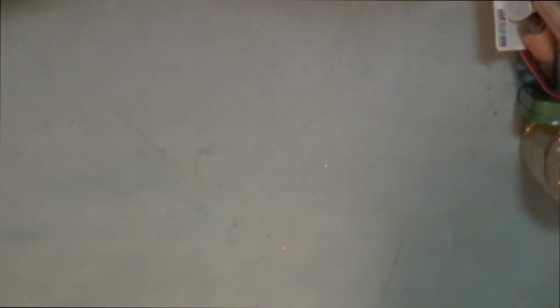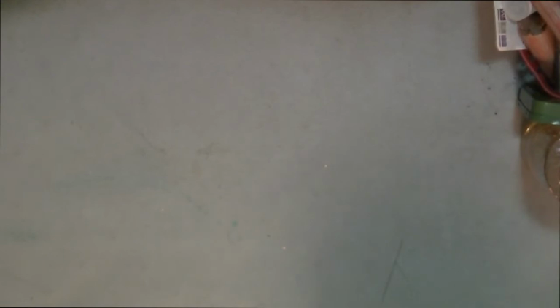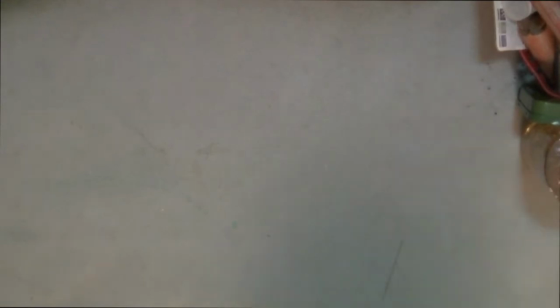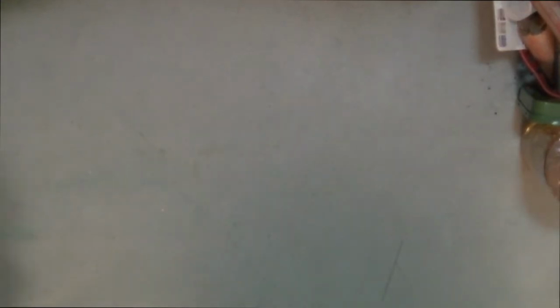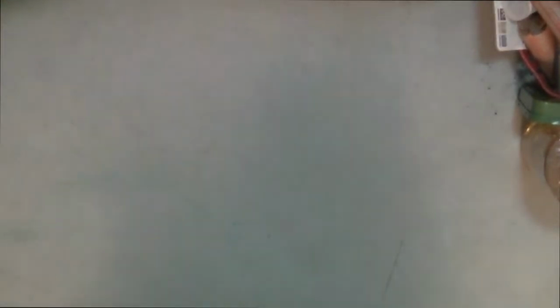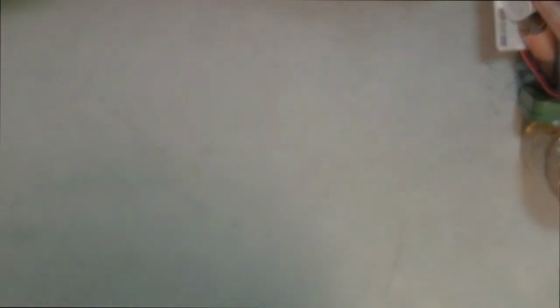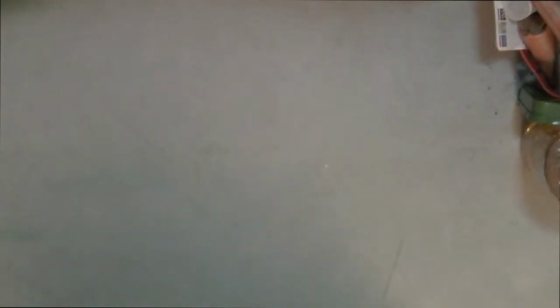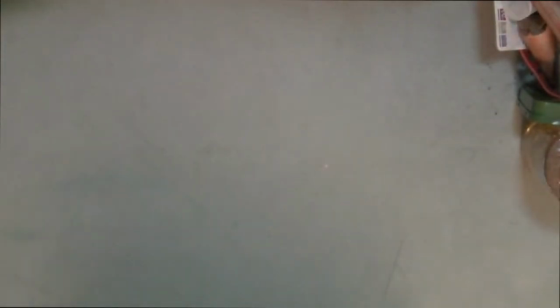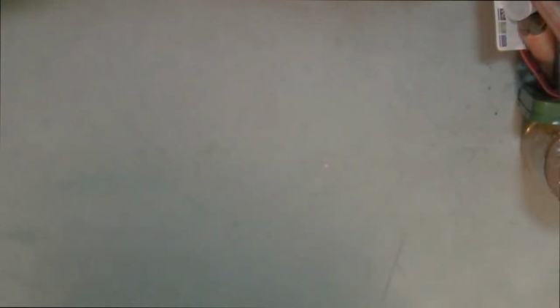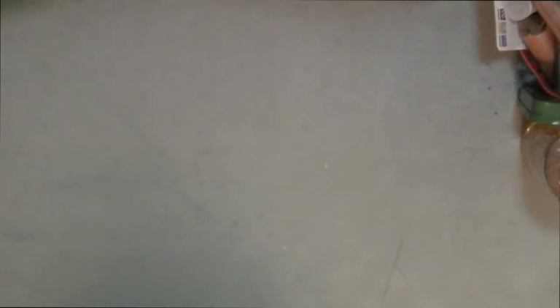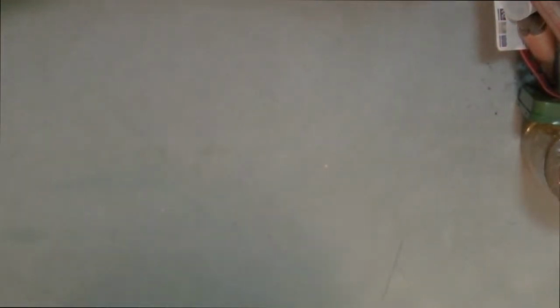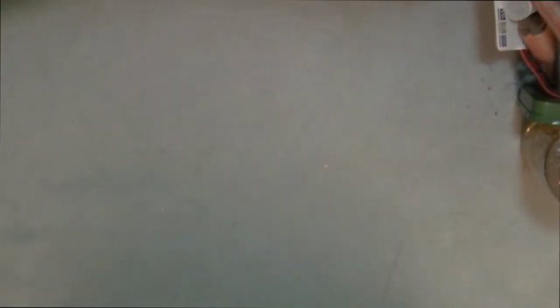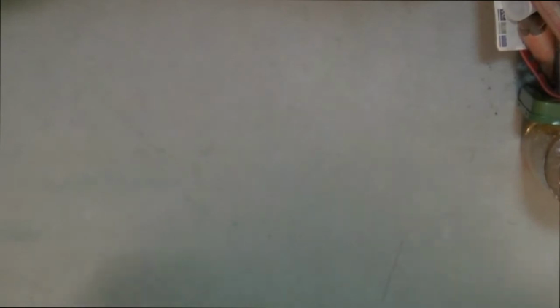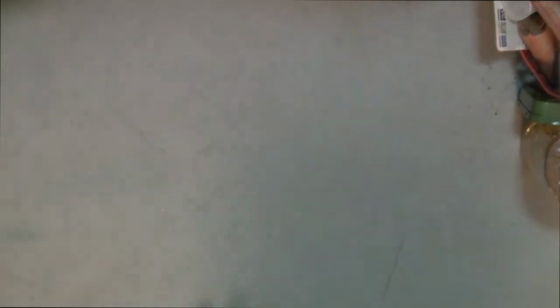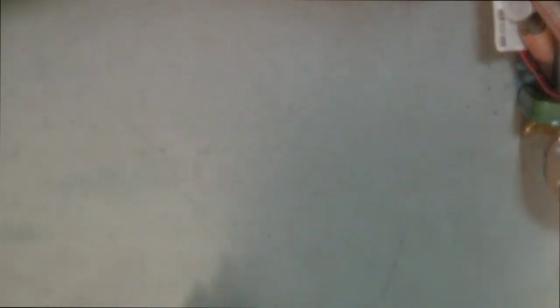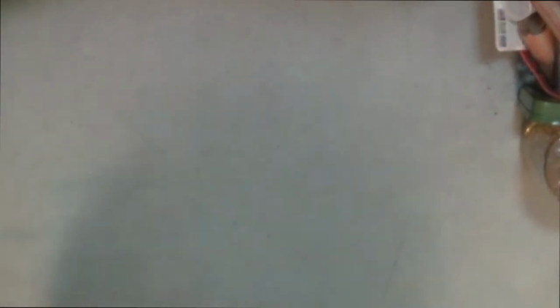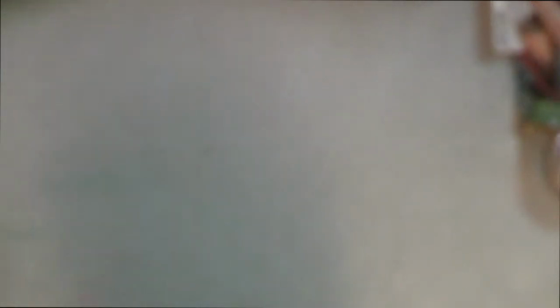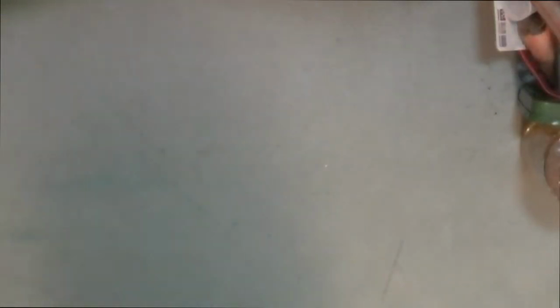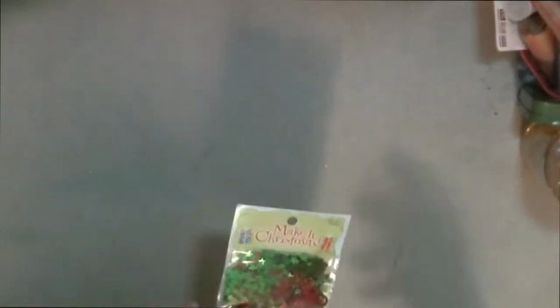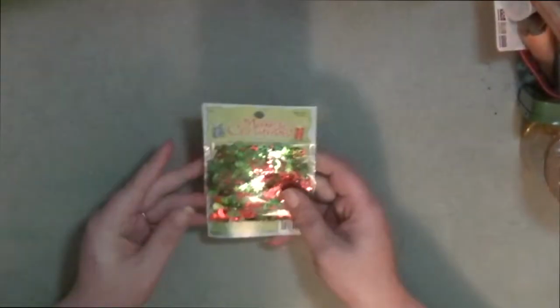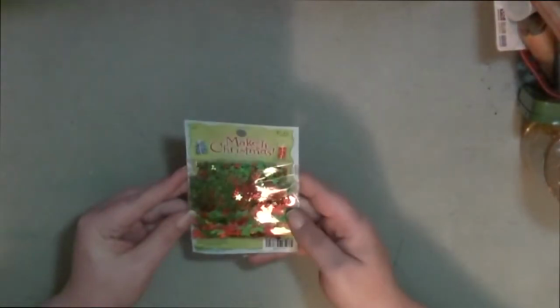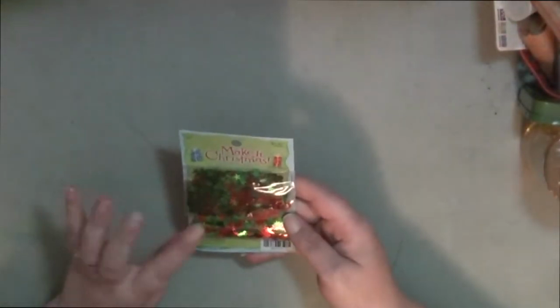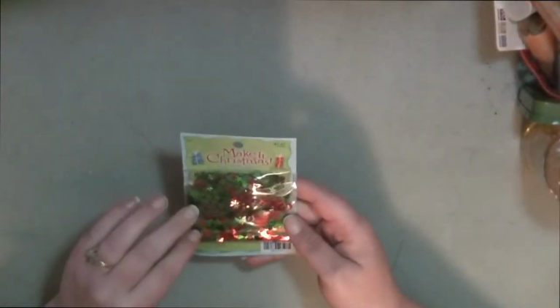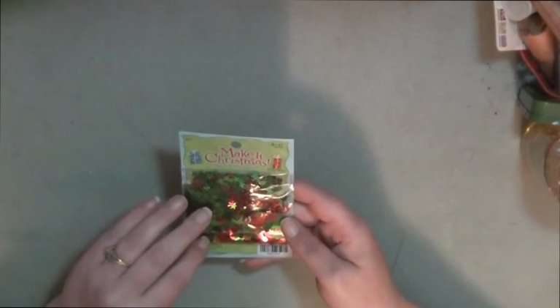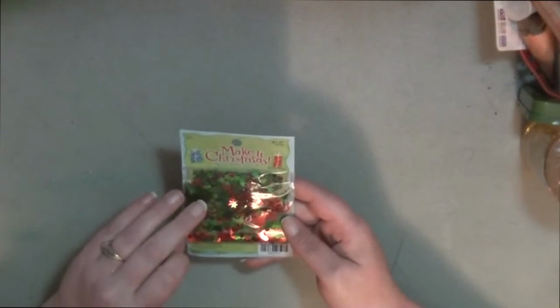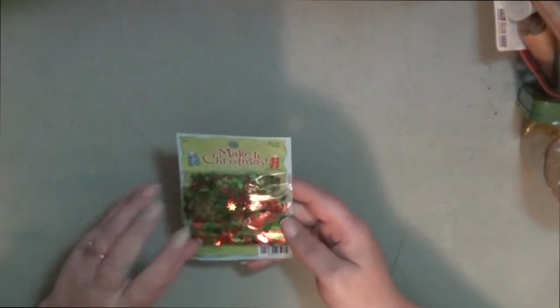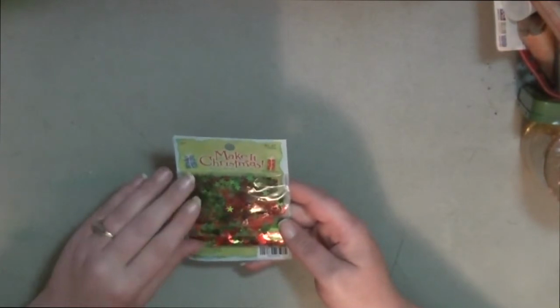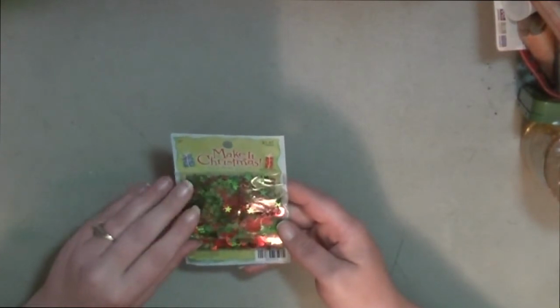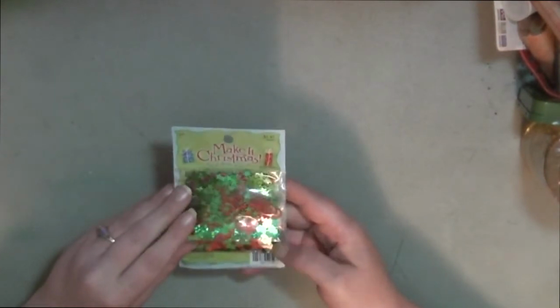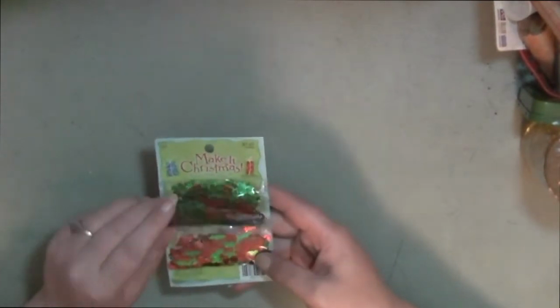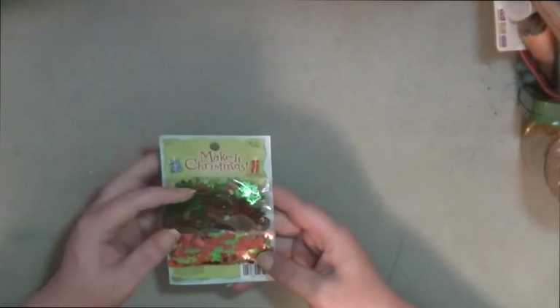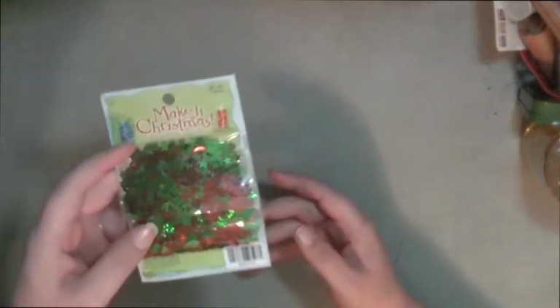I also picked up all the stuff for my mesh wreath from Hobby Lobby, so I can't show you guys that because the wreath is already done. I also got some sequins — this was a dollar 47 and then 50% off.